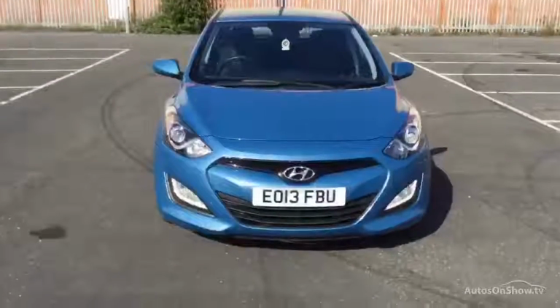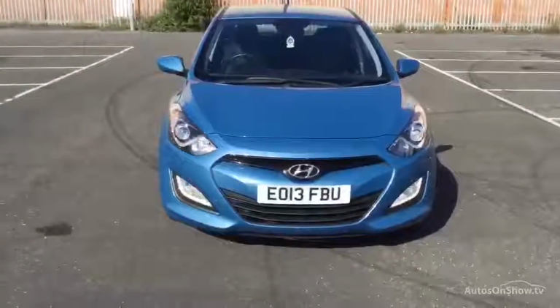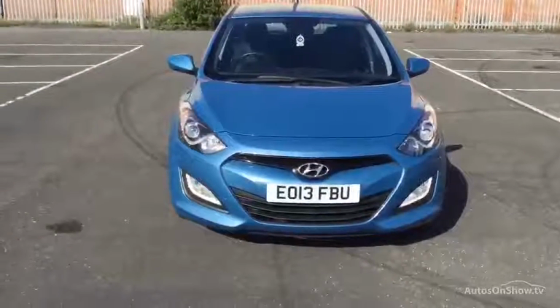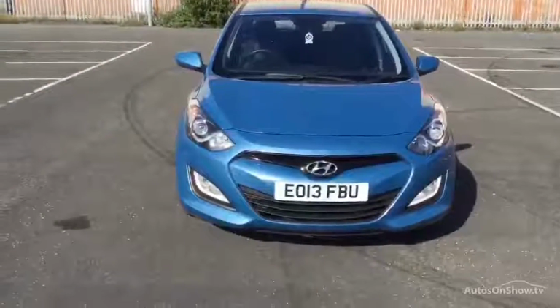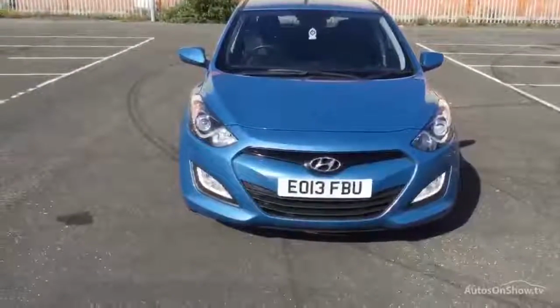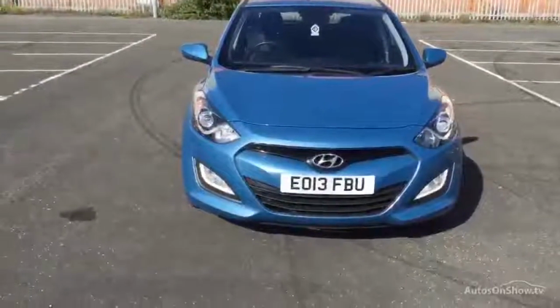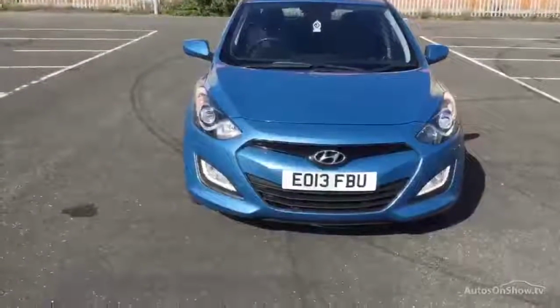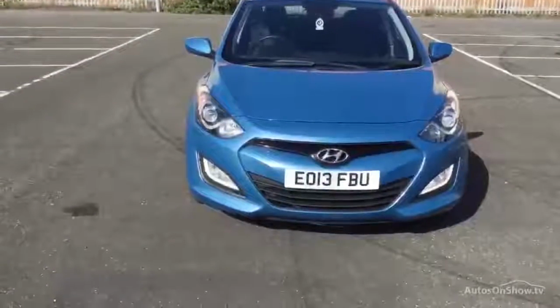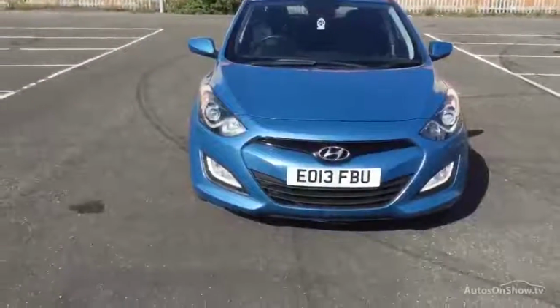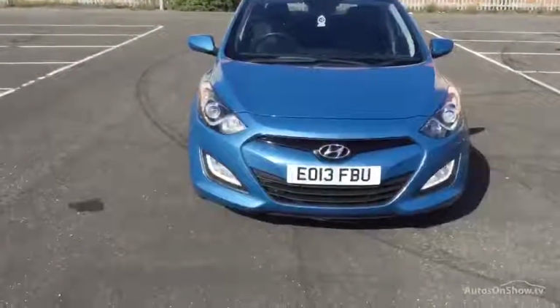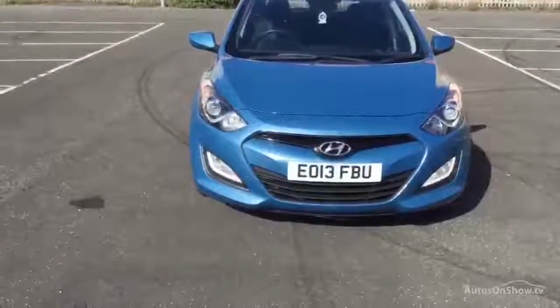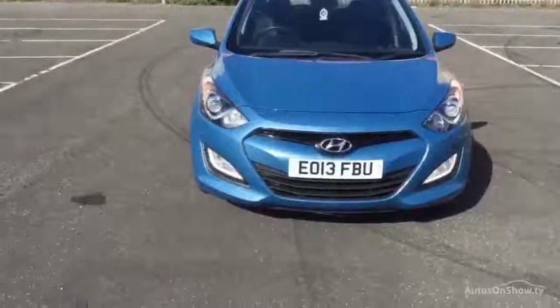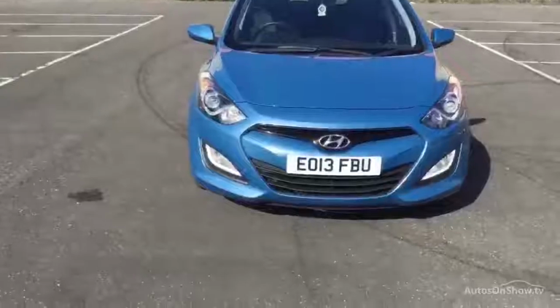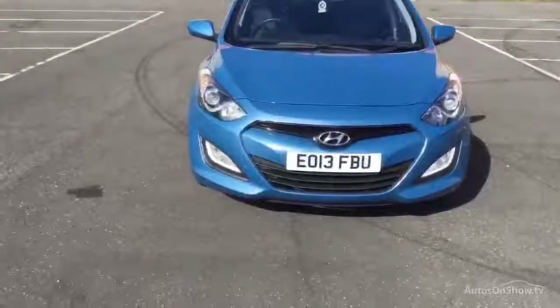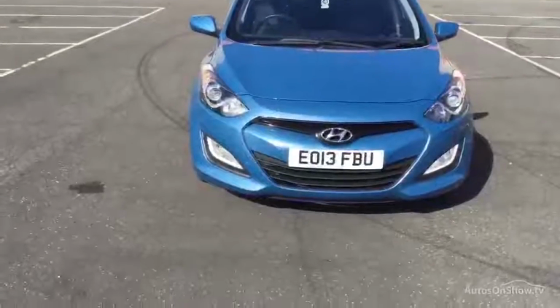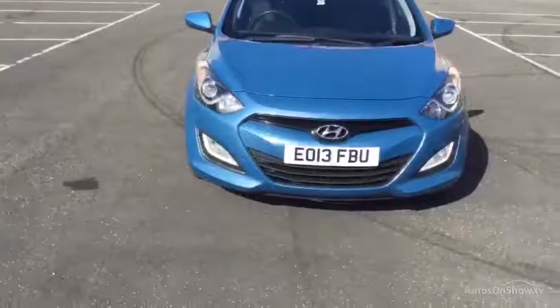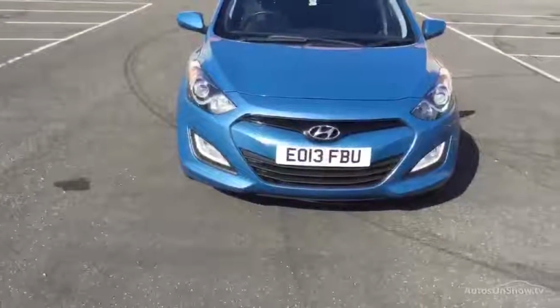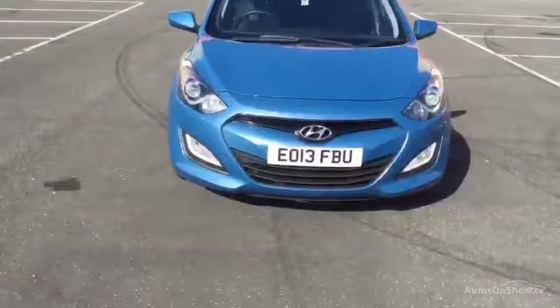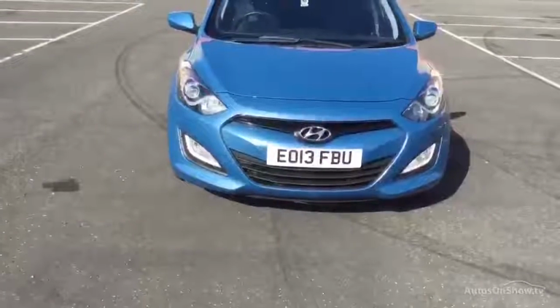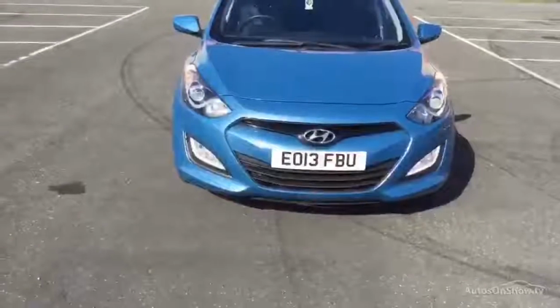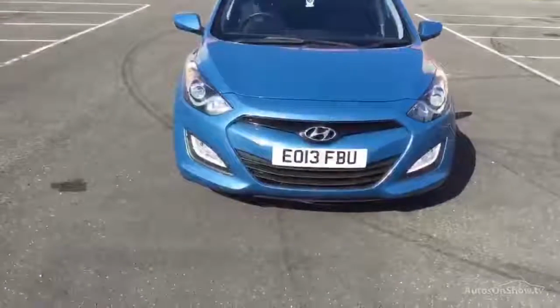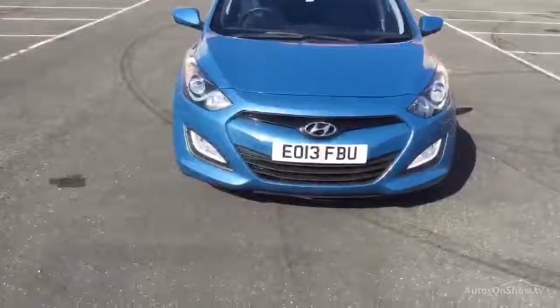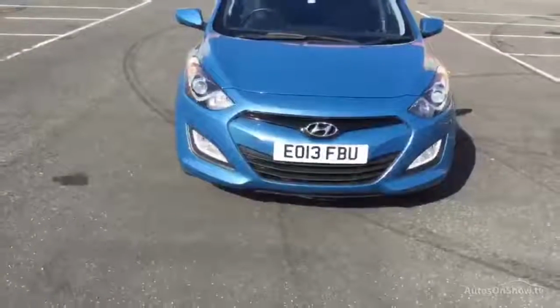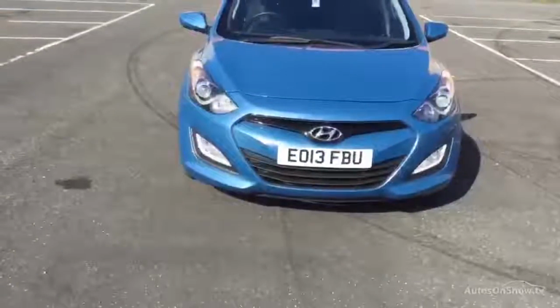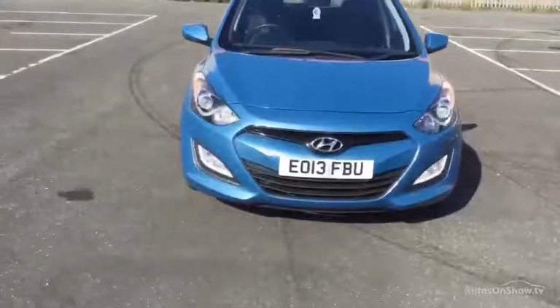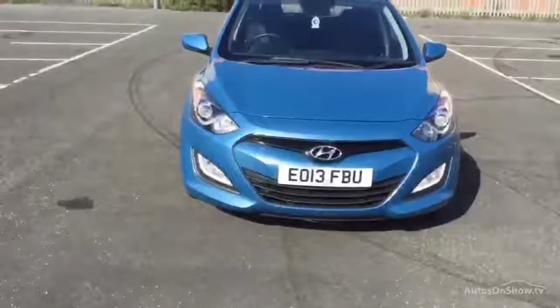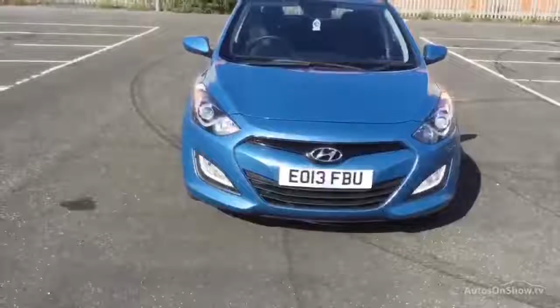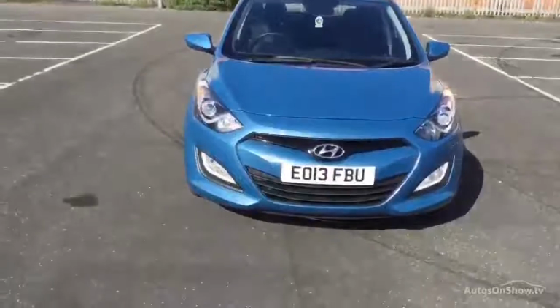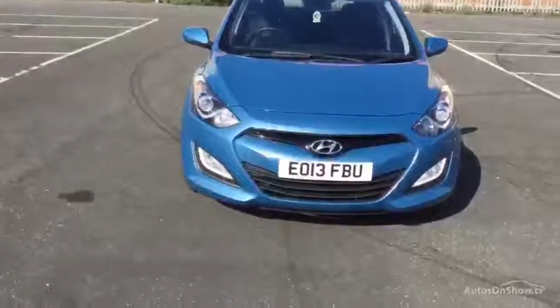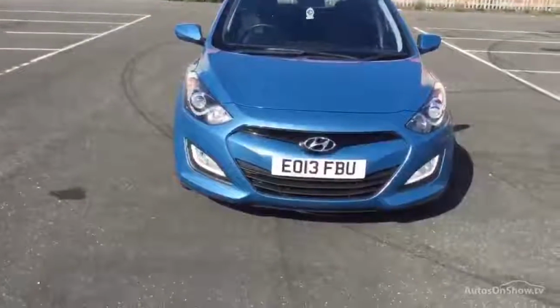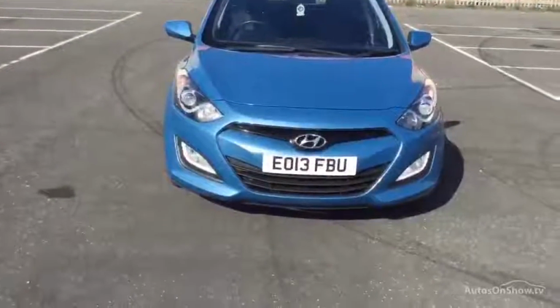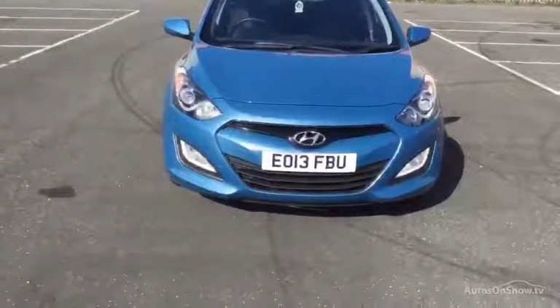Hi, with Volvo in Warrington. Today we have for you a 13-registered Hyundai i30, 1396cc petrol. It's a classic manual in blue.